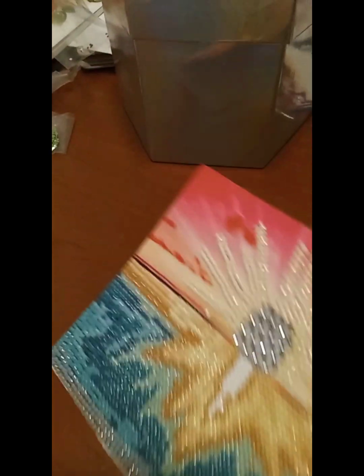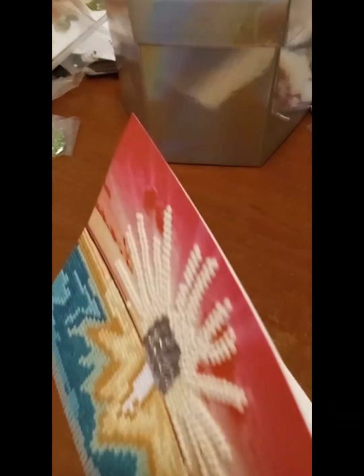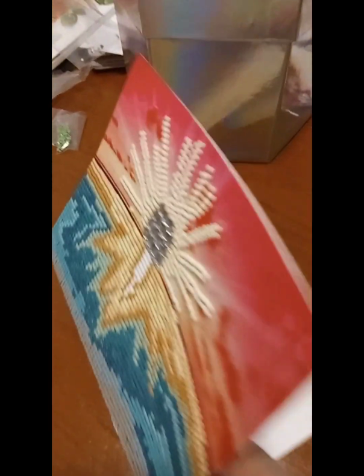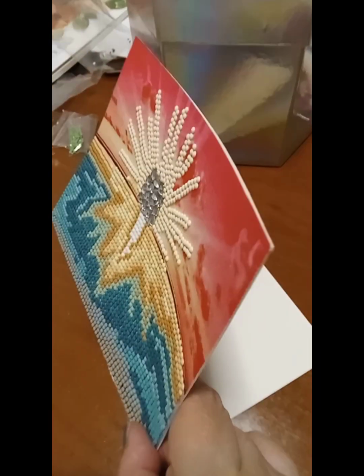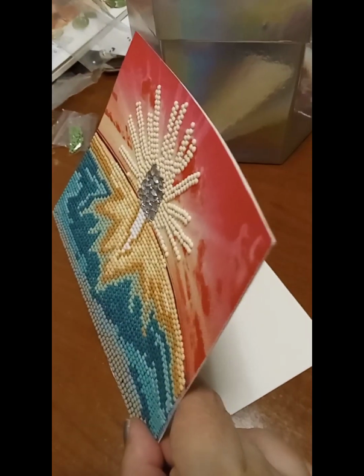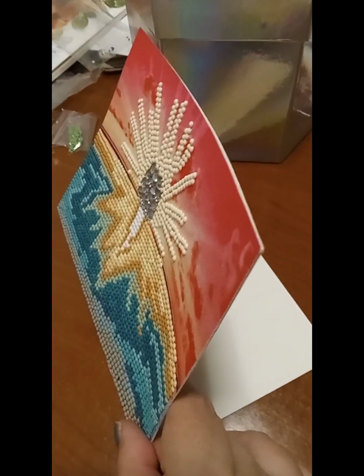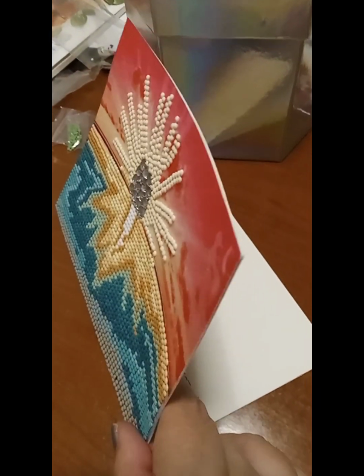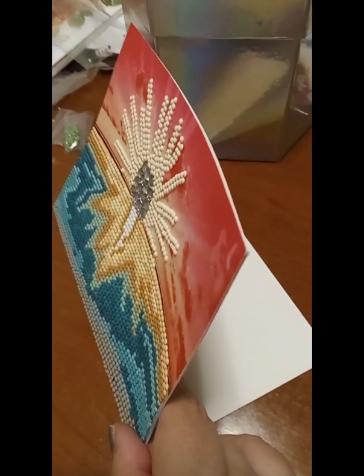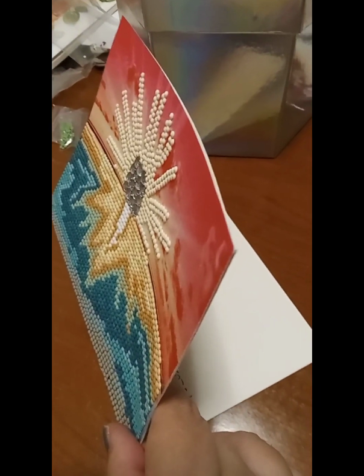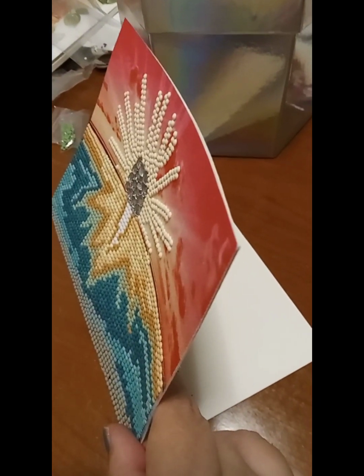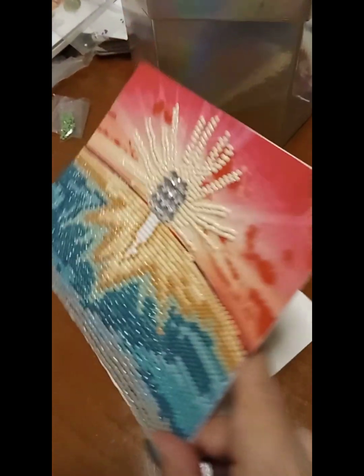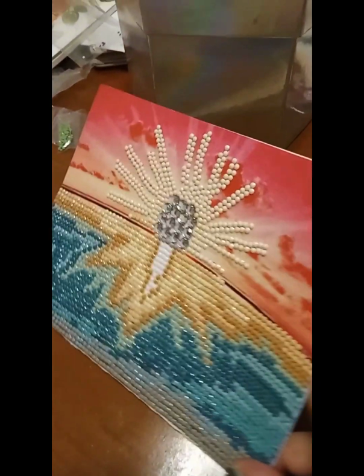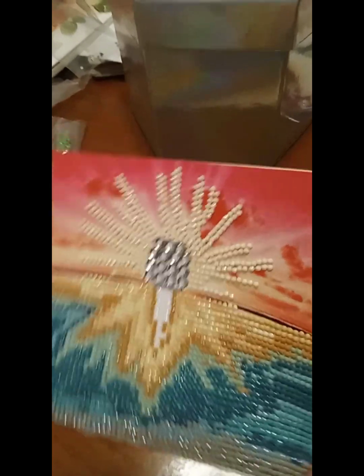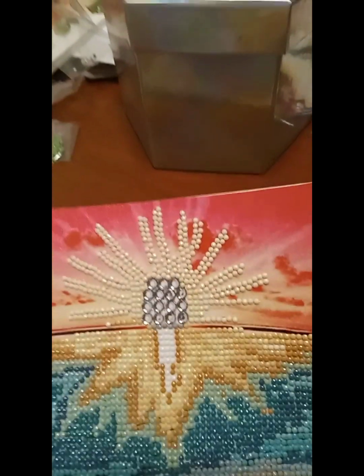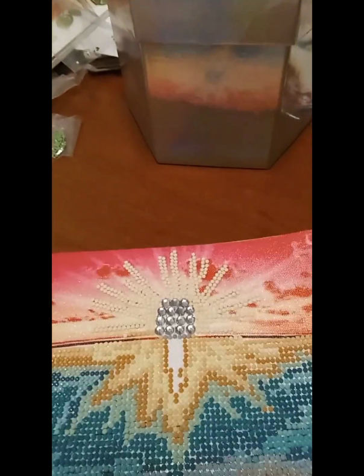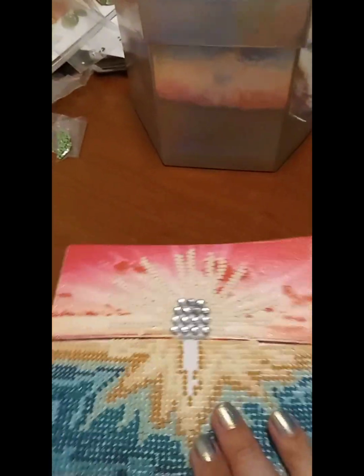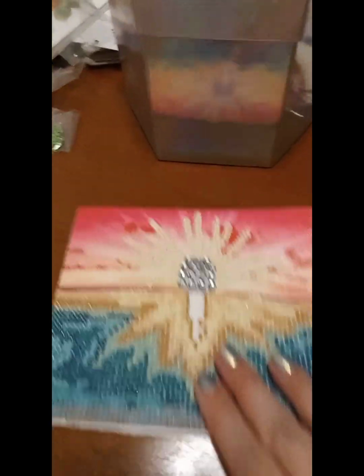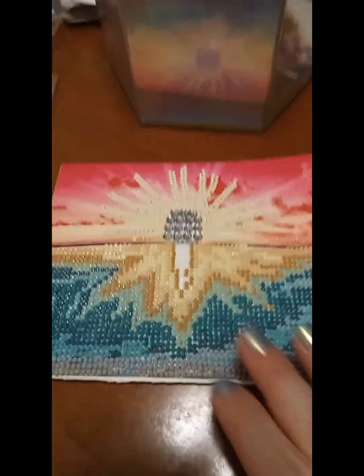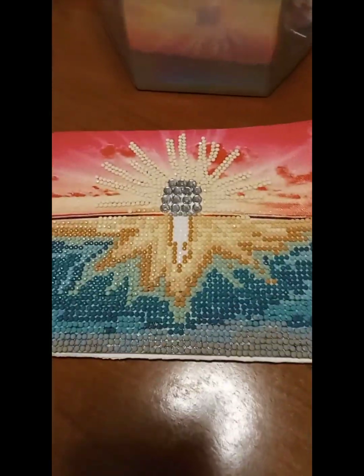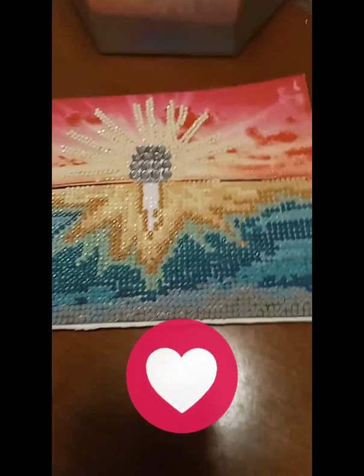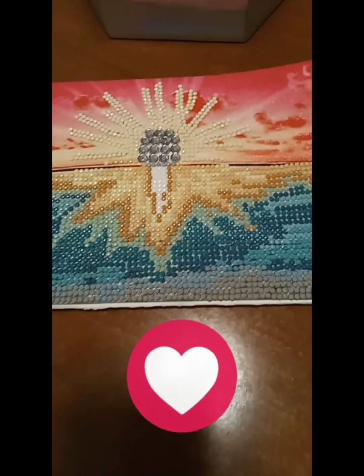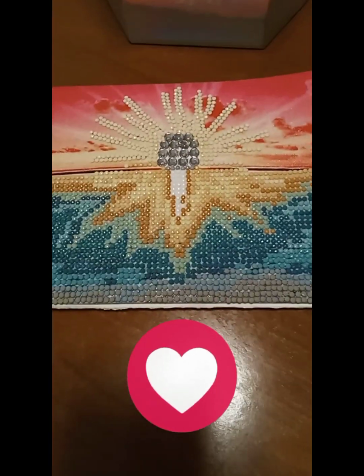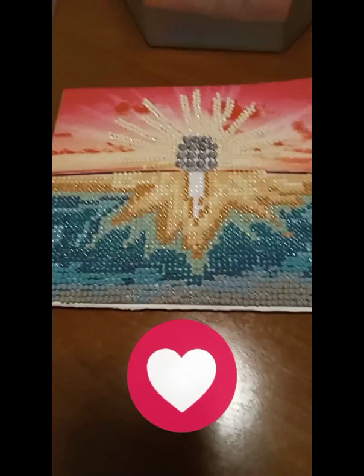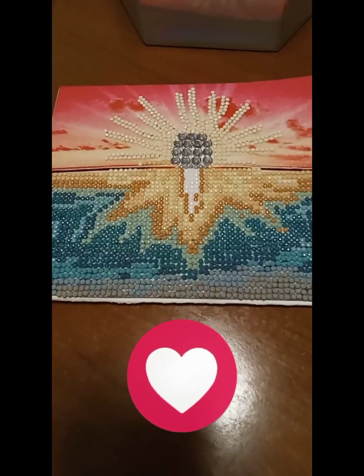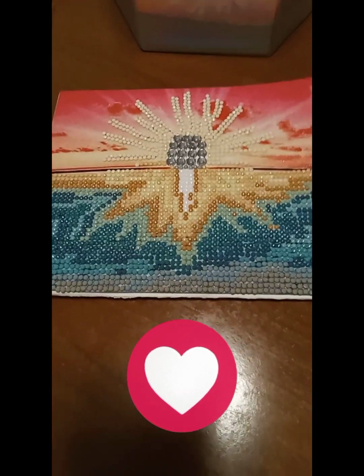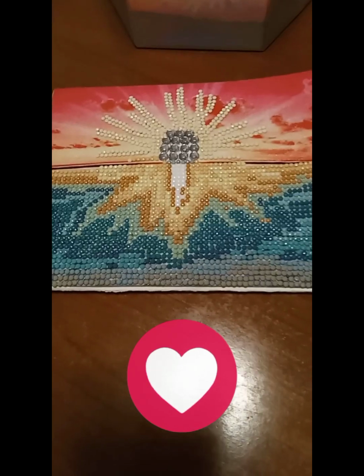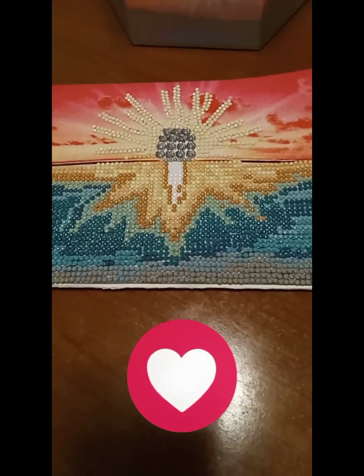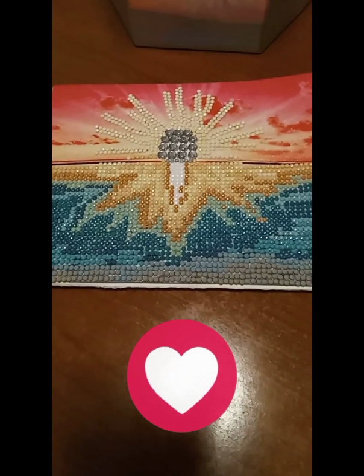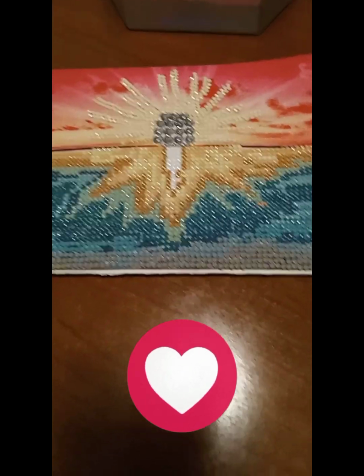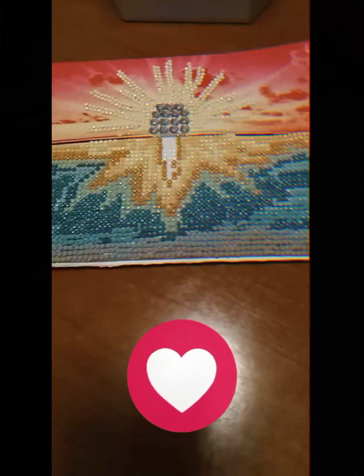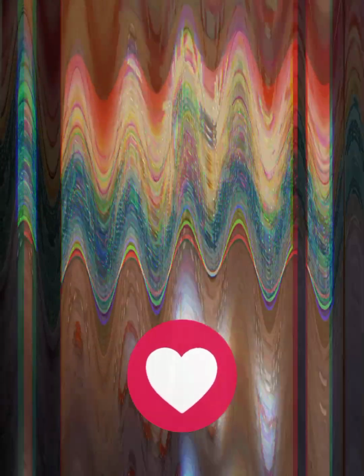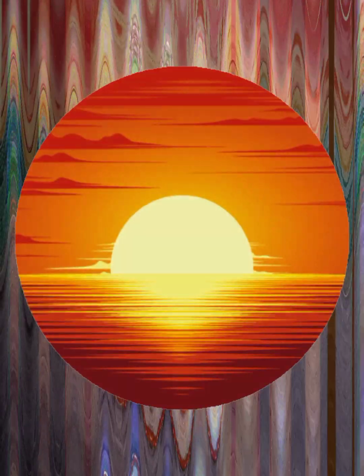Because the bottom can be used as the card holder. Okay, that's it.